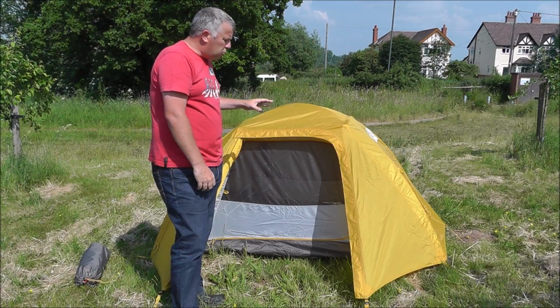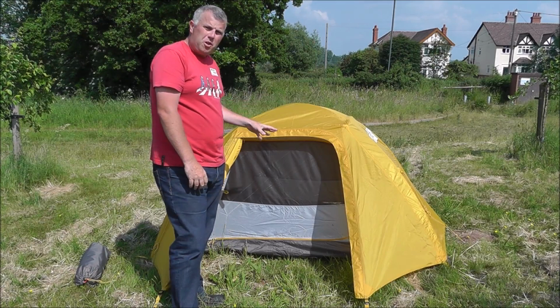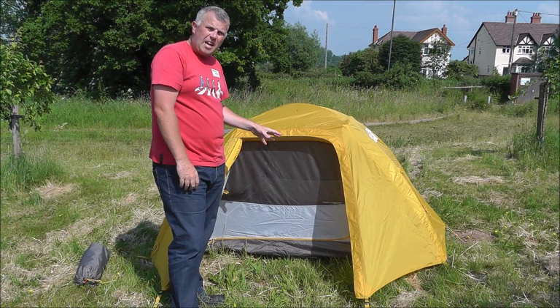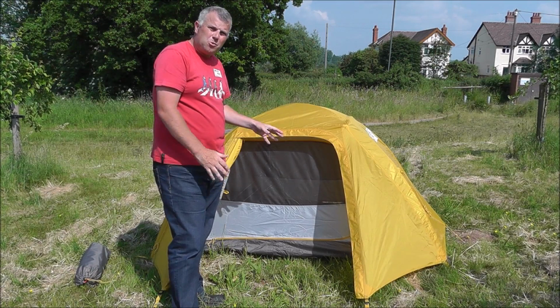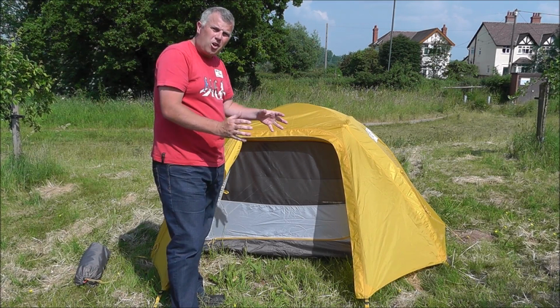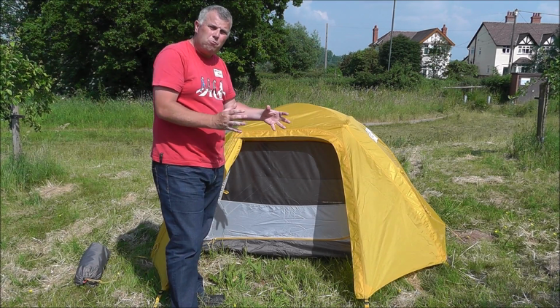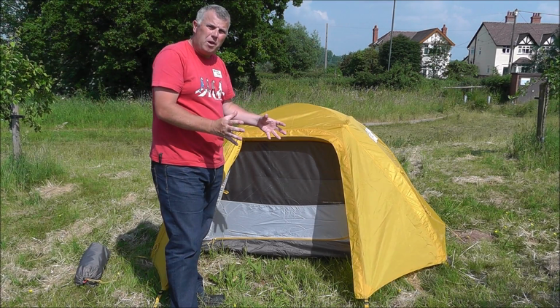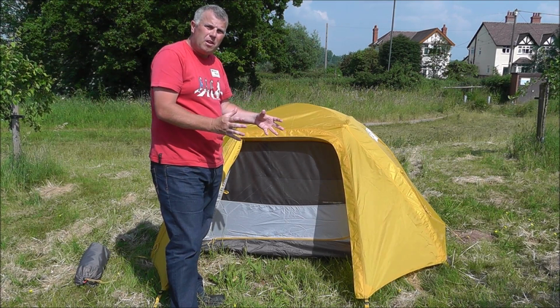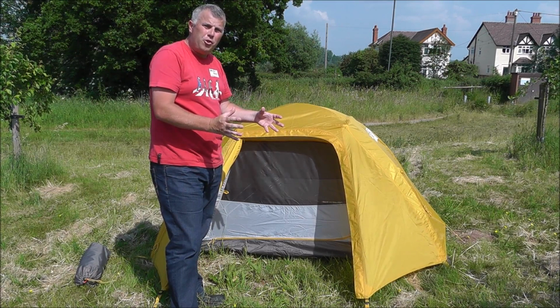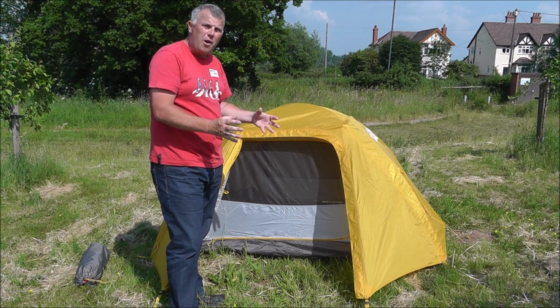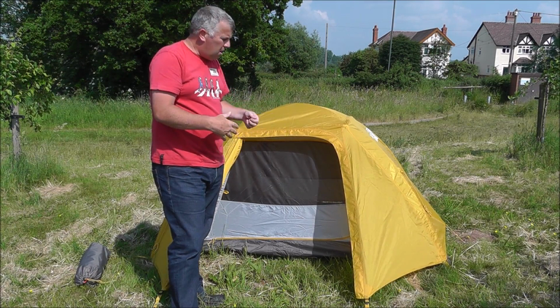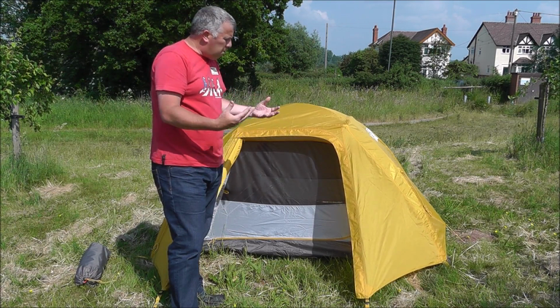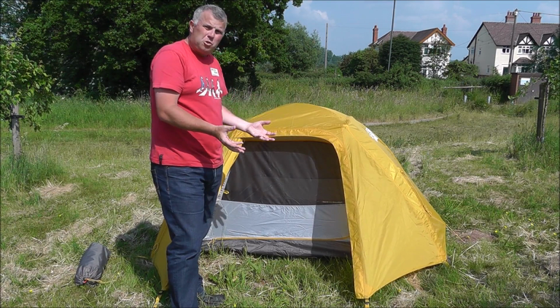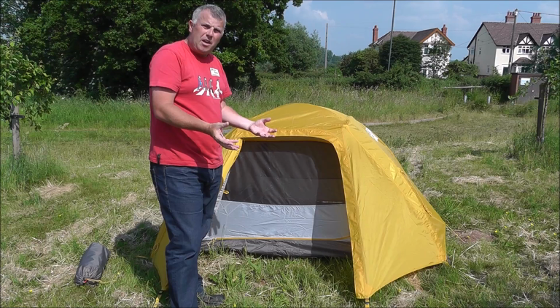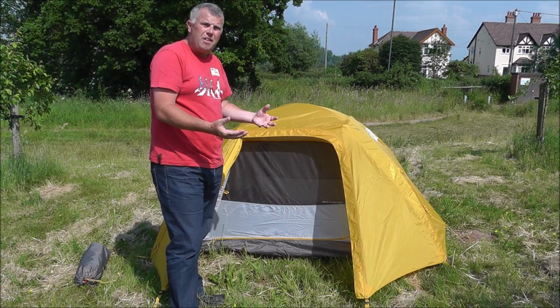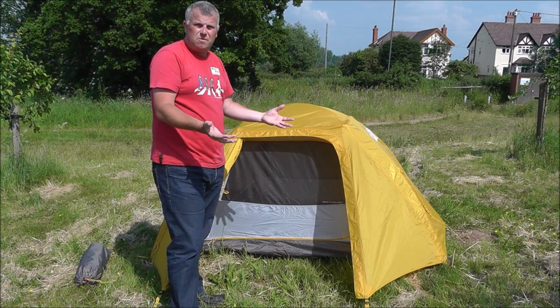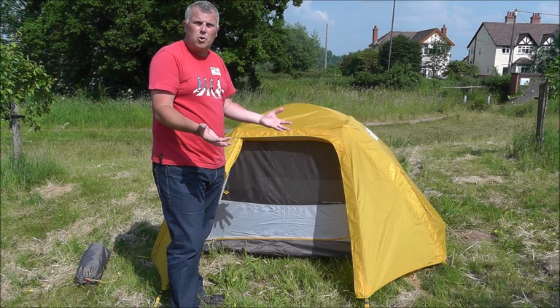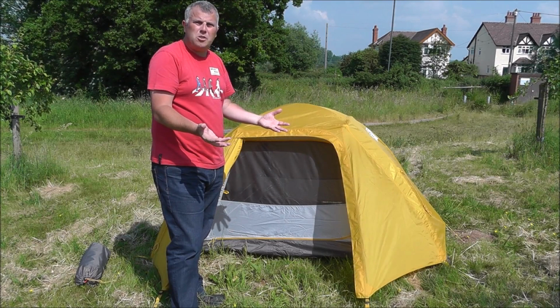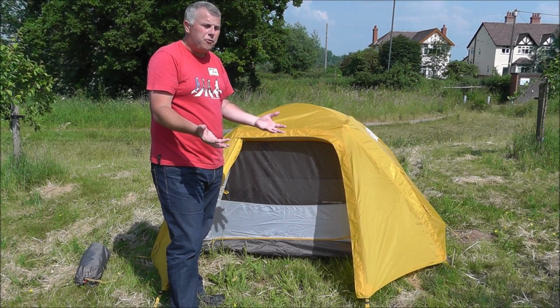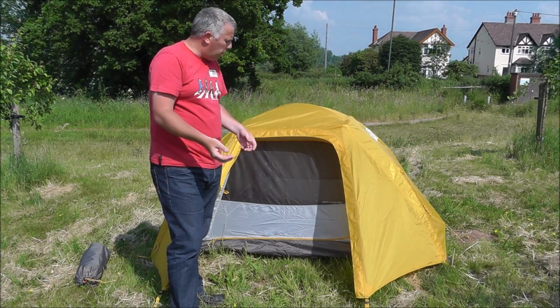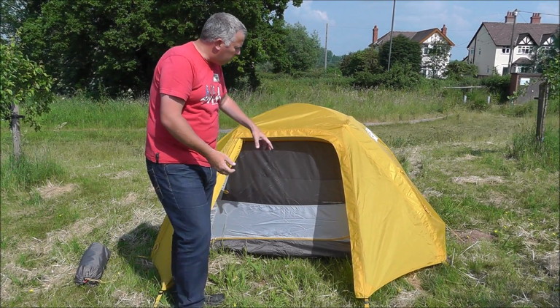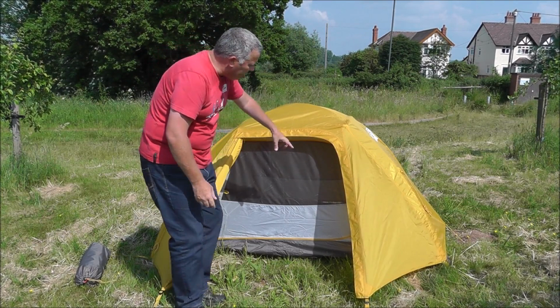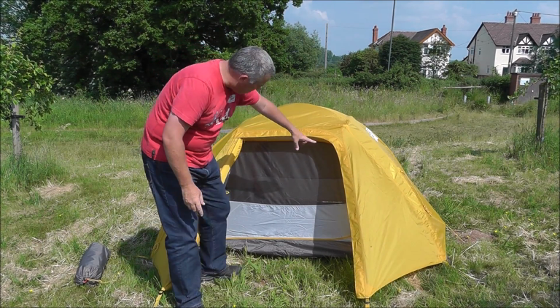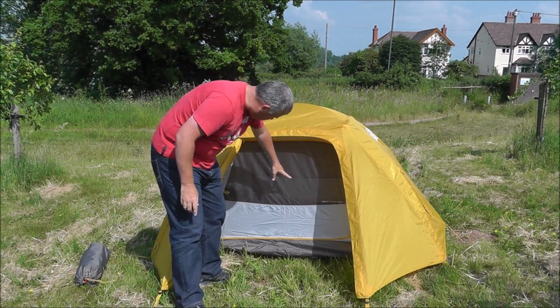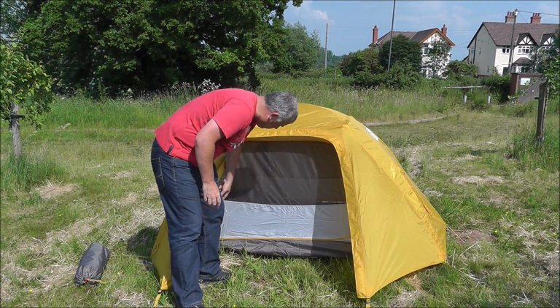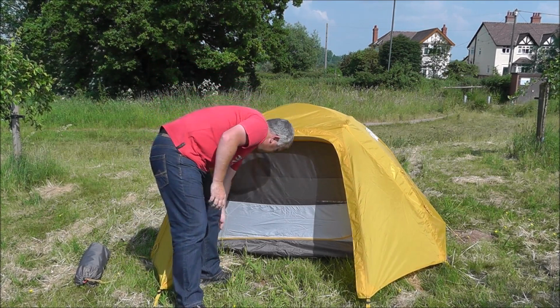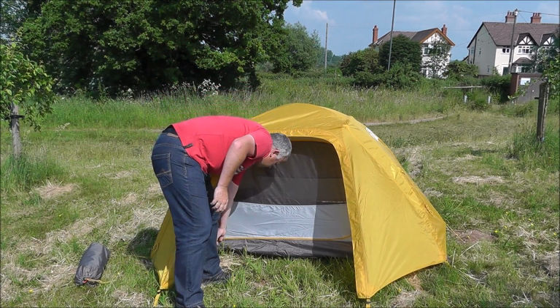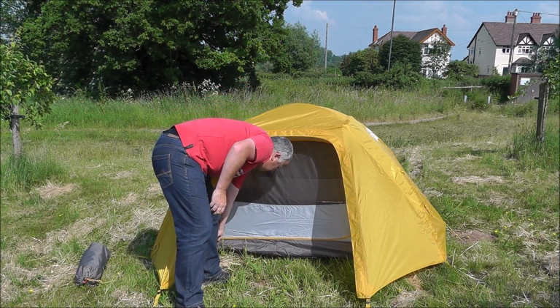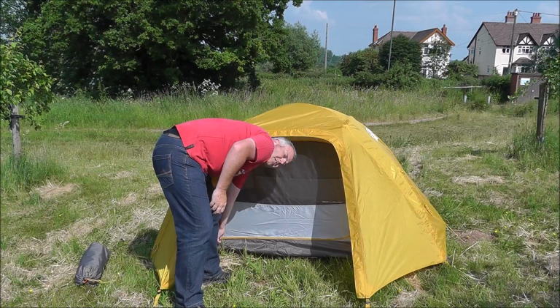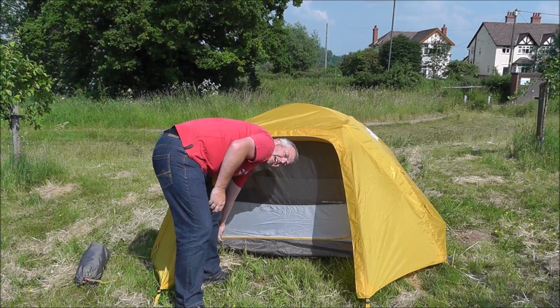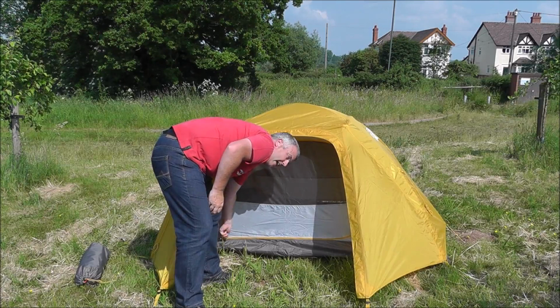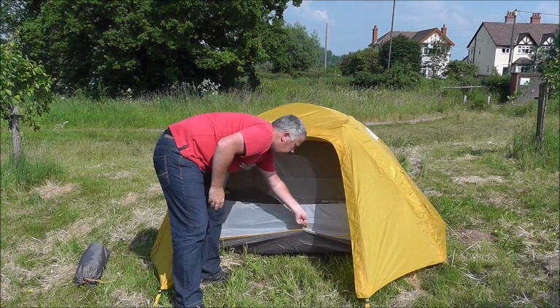It's a two-person tent, so it's nice and roomy if you're on your own, but it's also big enough that as two of you it's comfortable. You've got an entrance to either side, so it's nice and easy to get in and out of.